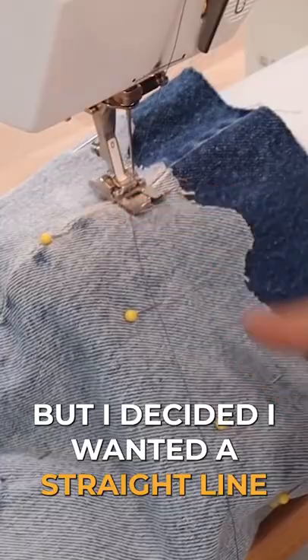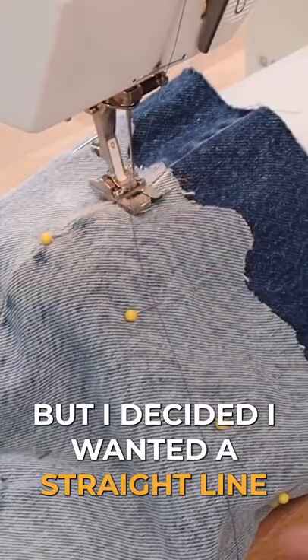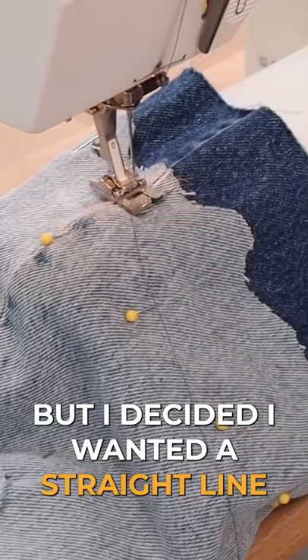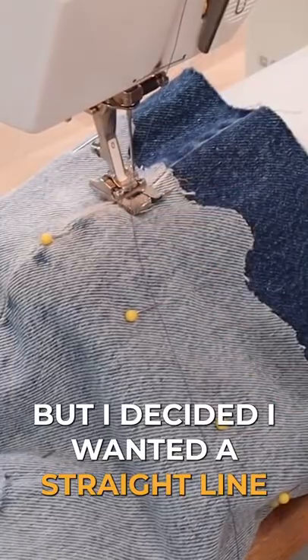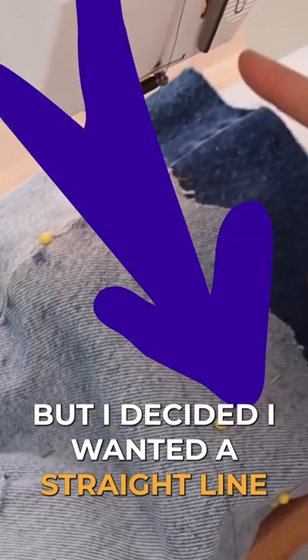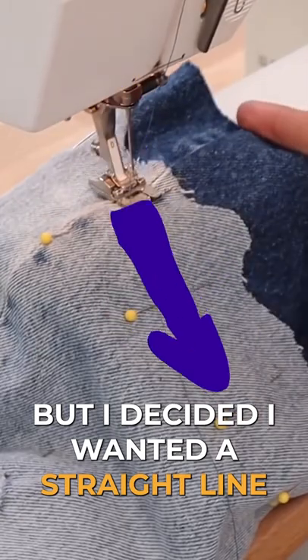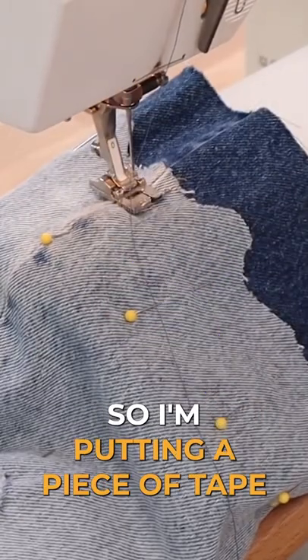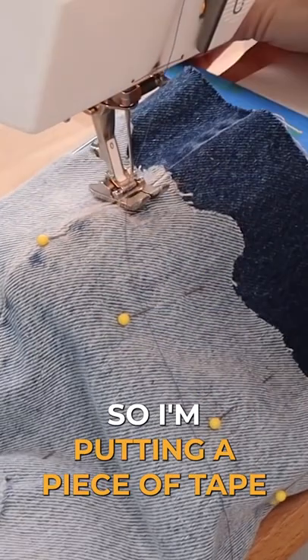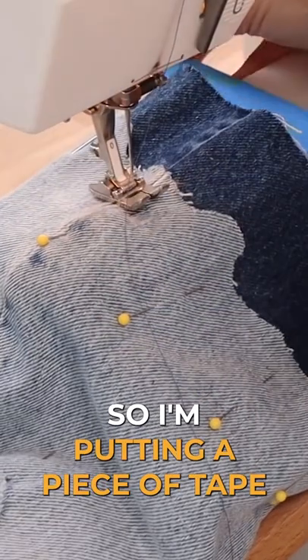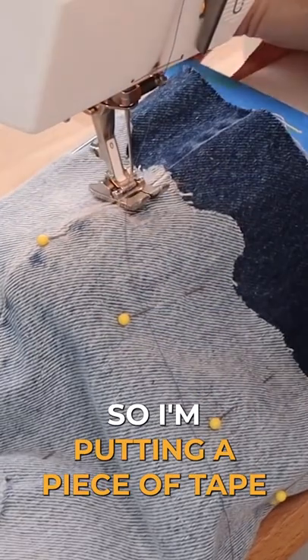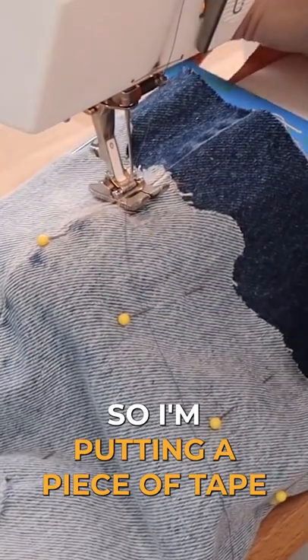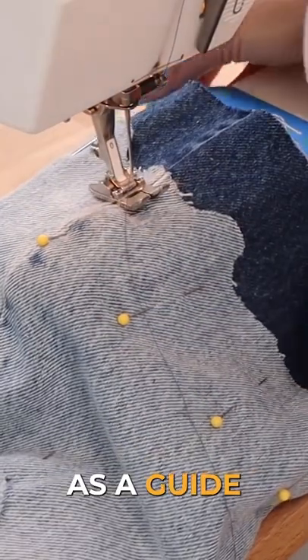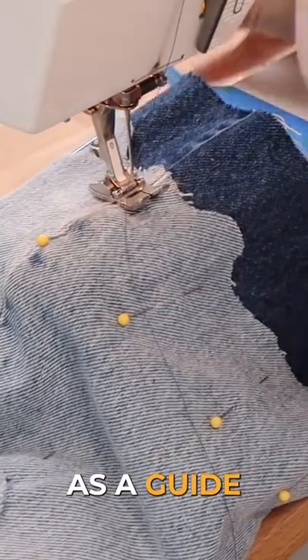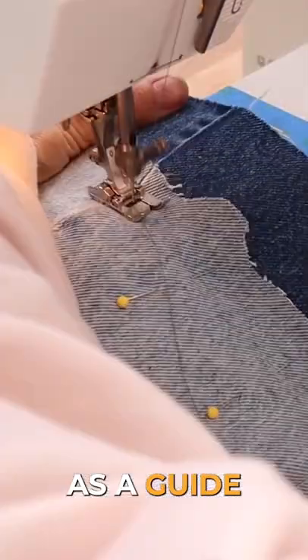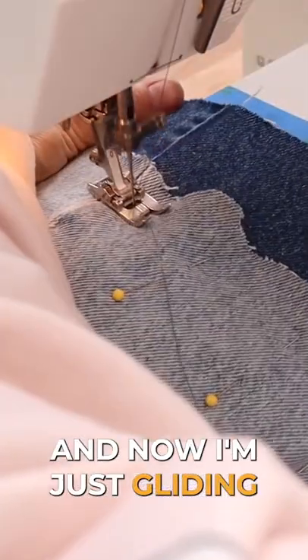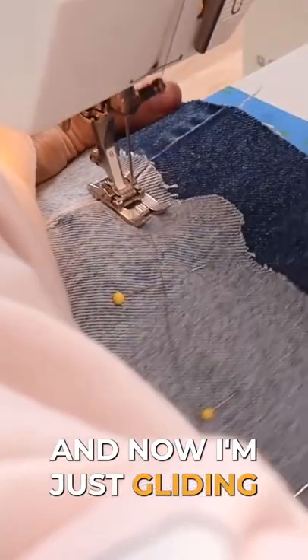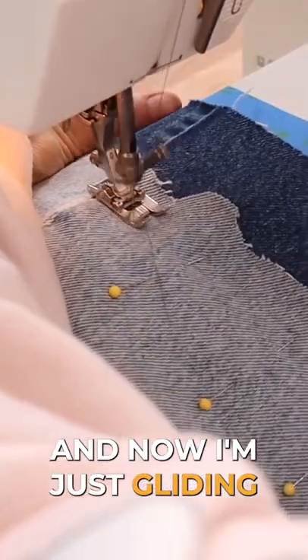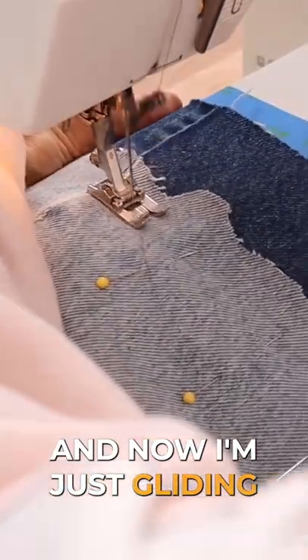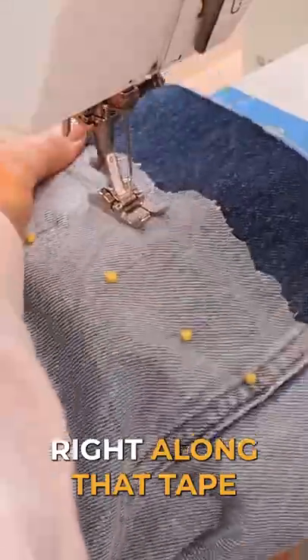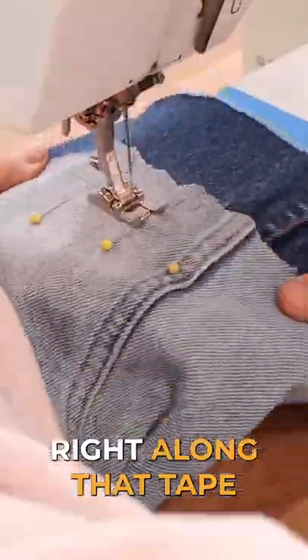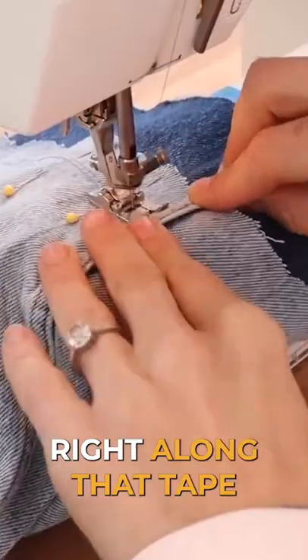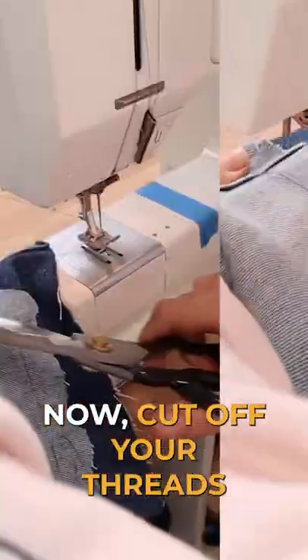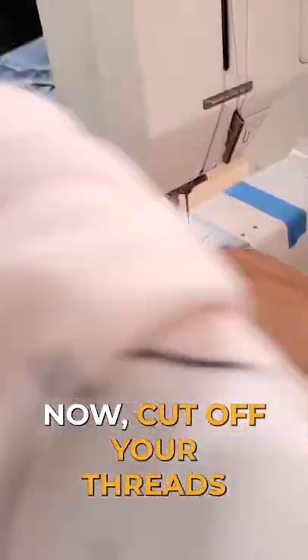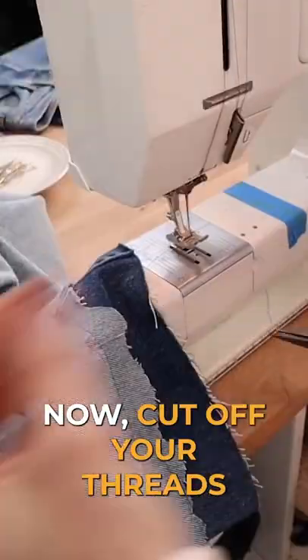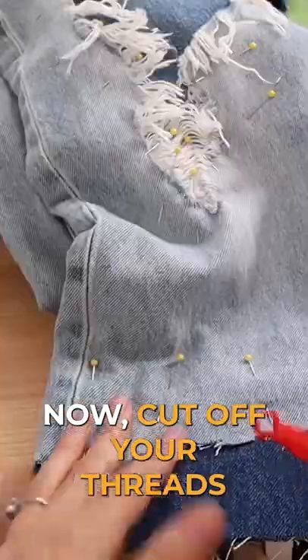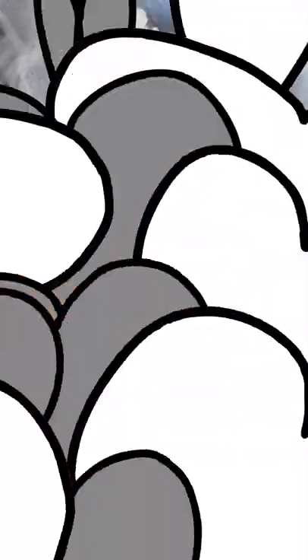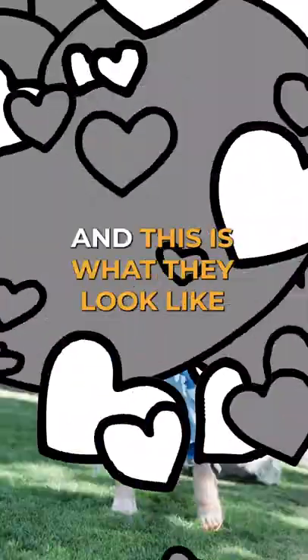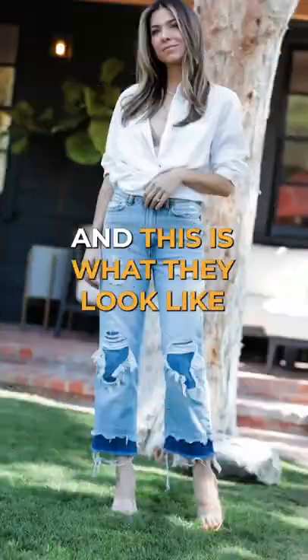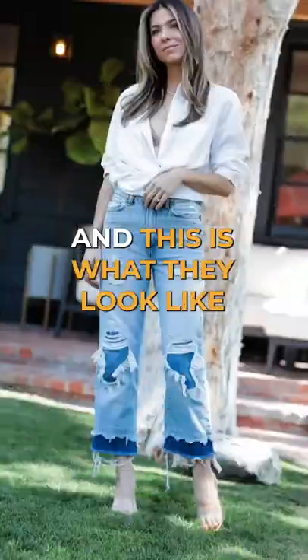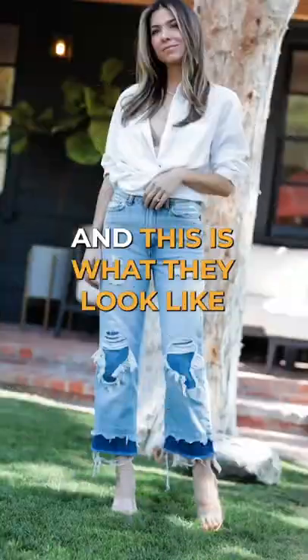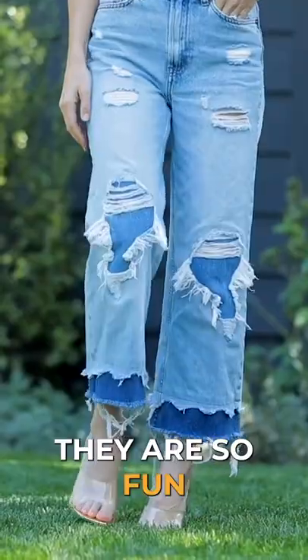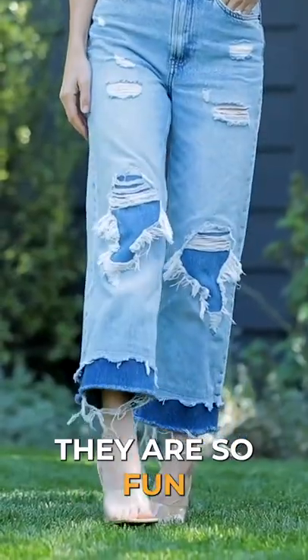I decided I wanted a straight line, so I'm putting a piece of tape as a guide and now I'm just gliding right along that tape. Now cut off your threads — and this is what they look like. They are so fun!